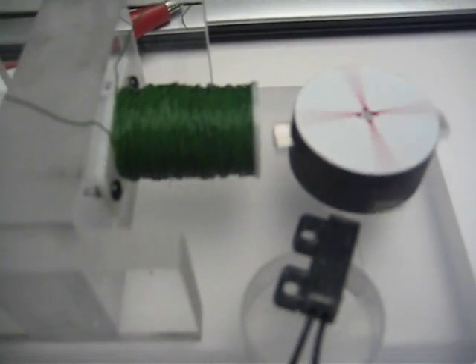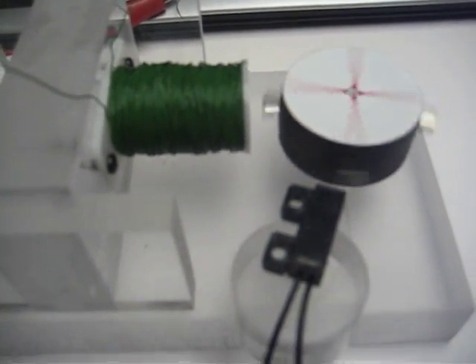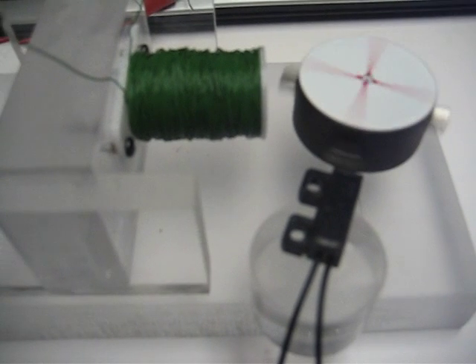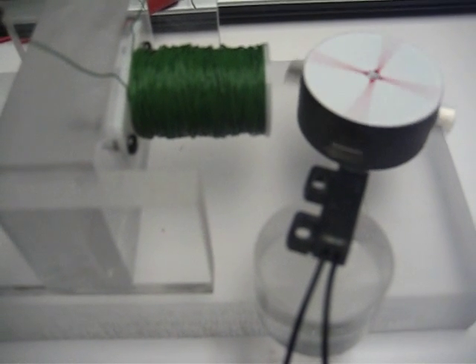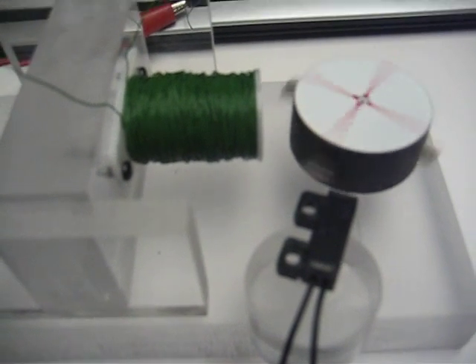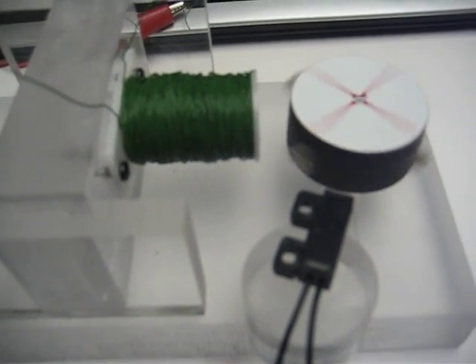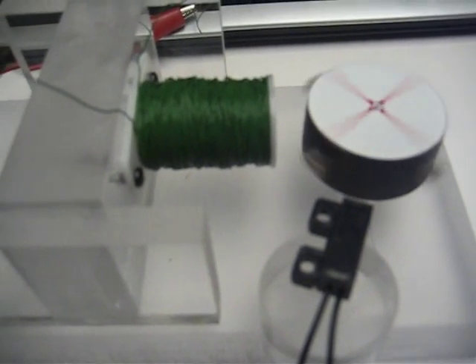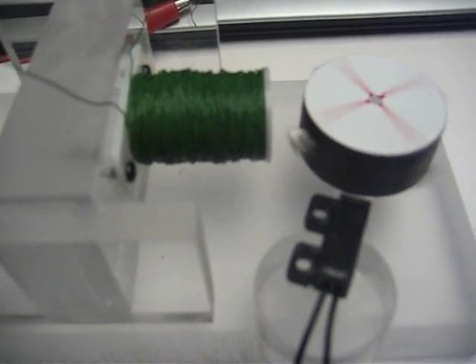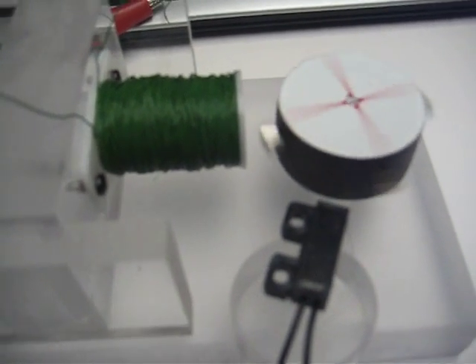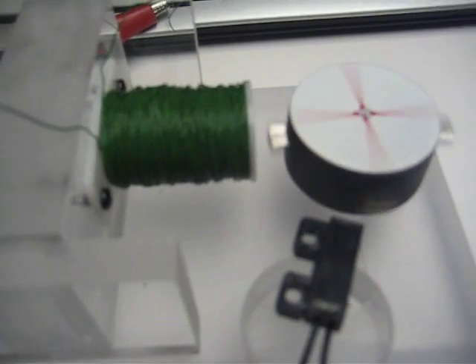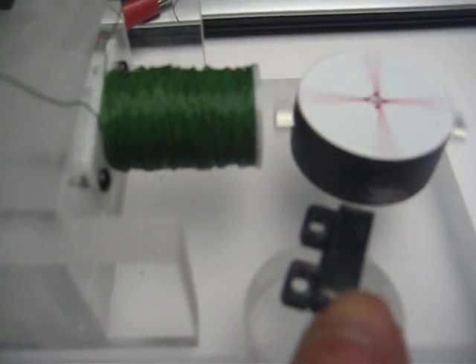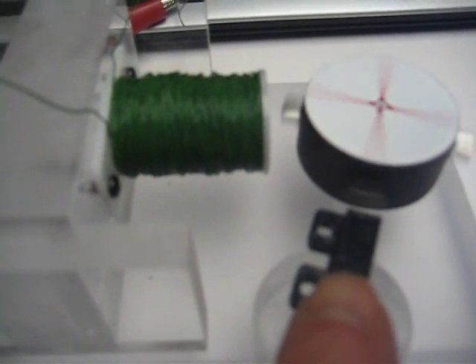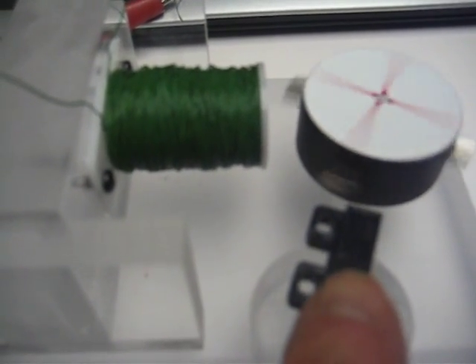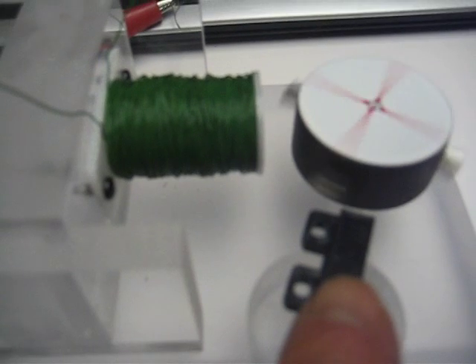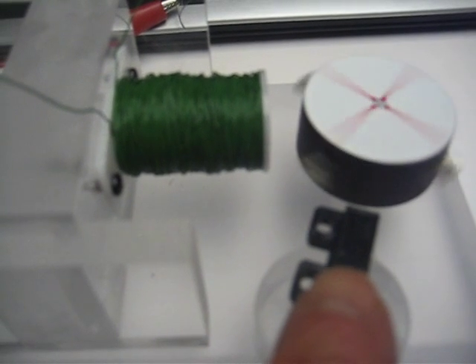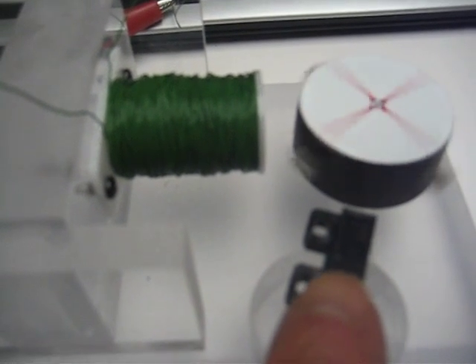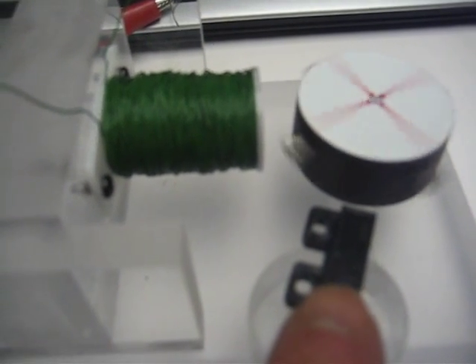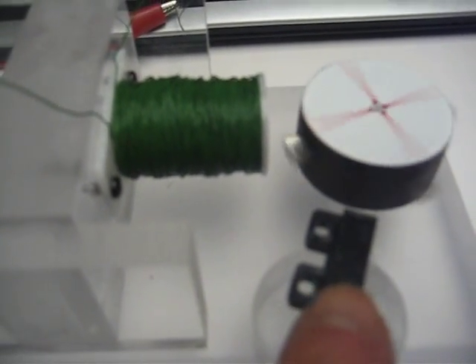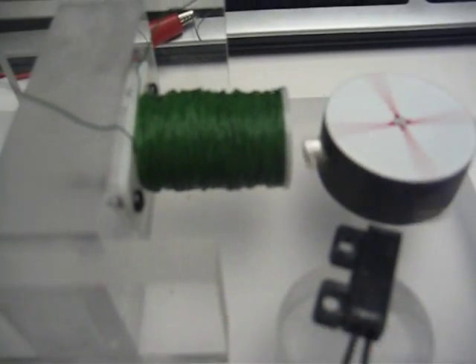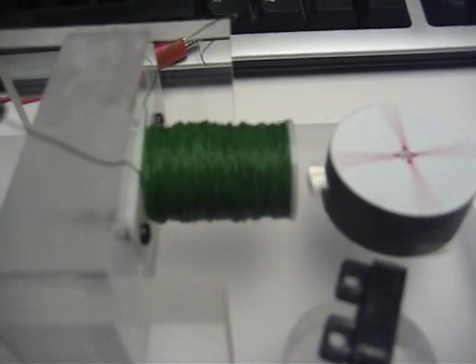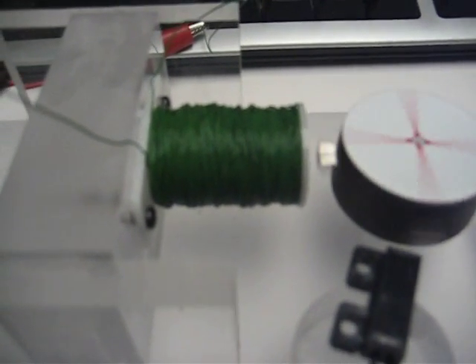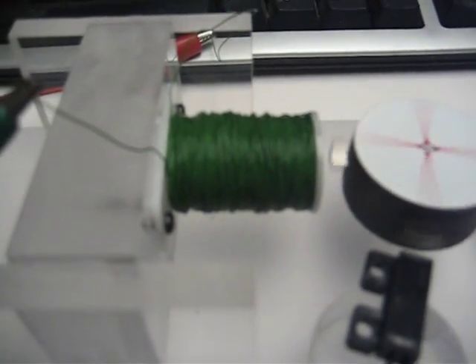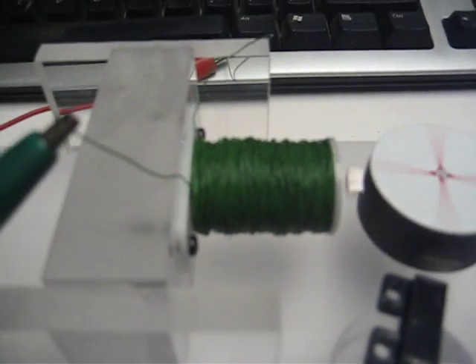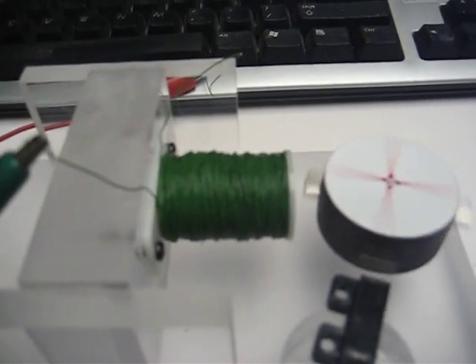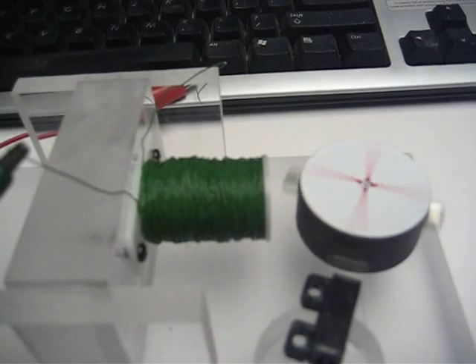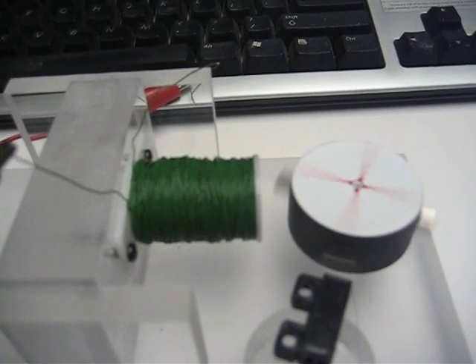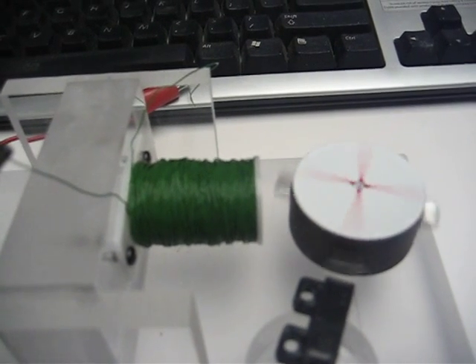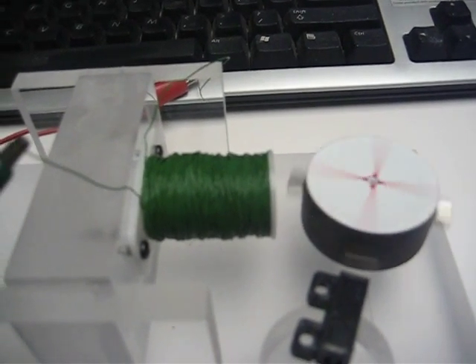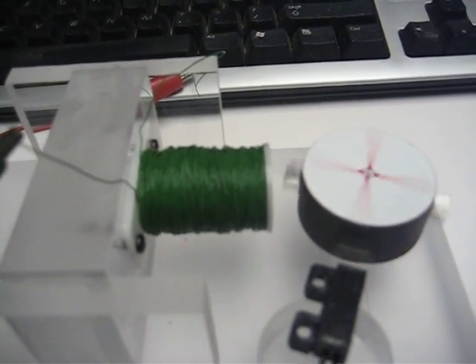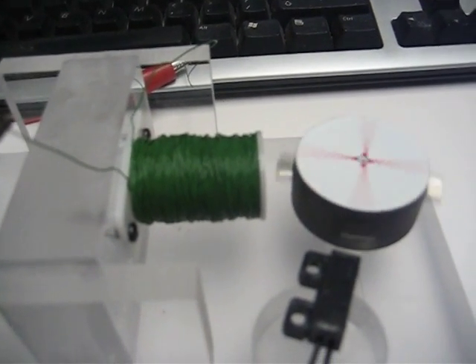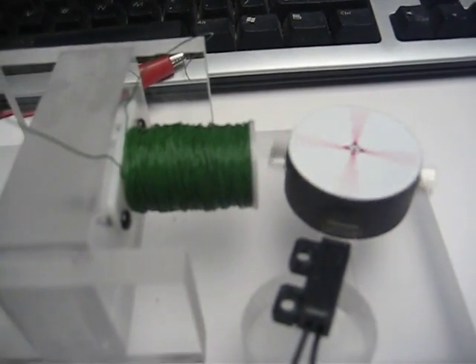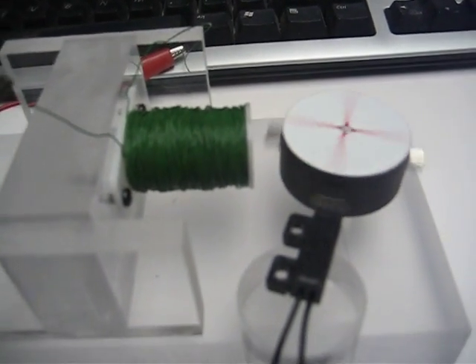My next attempt will be to put a Hall Effect driver here instead of the reed switch. But I promised you a good look at the waveforms, but first I'm going to show you something here.